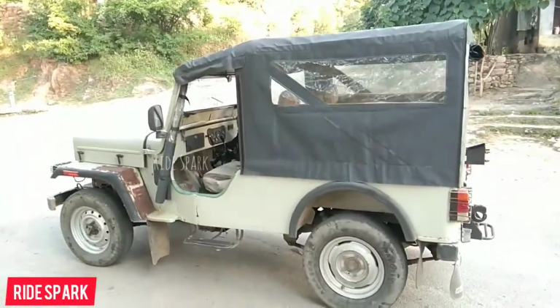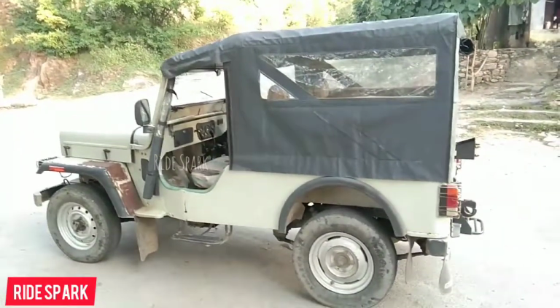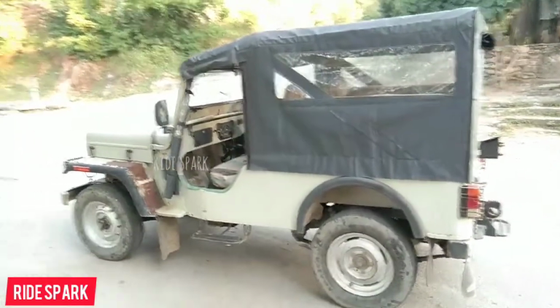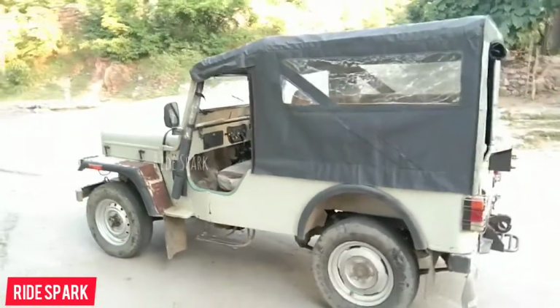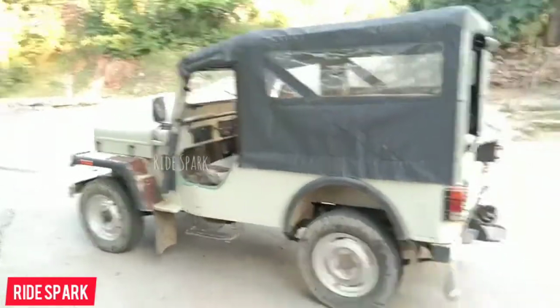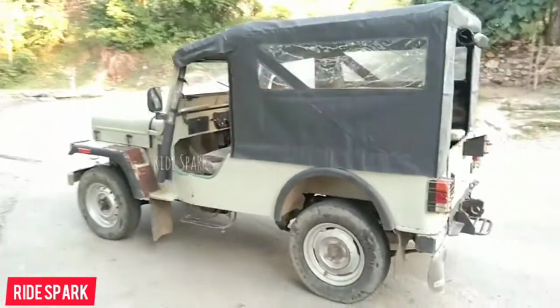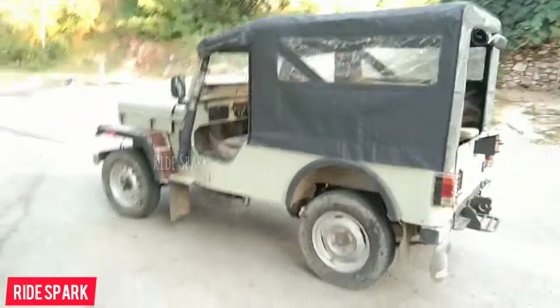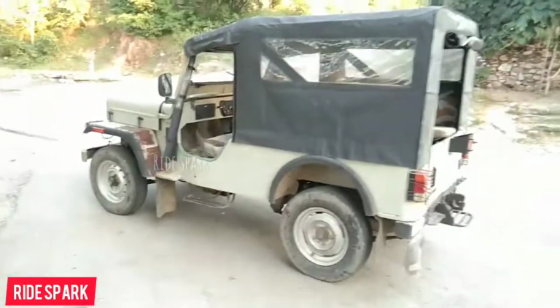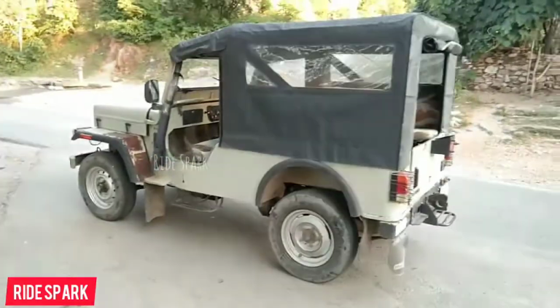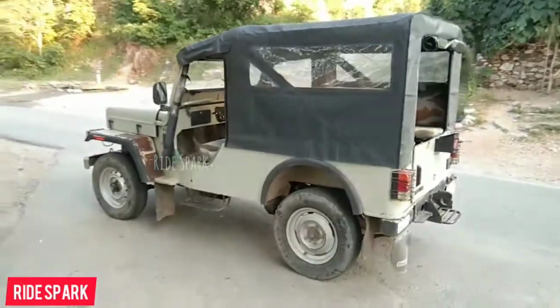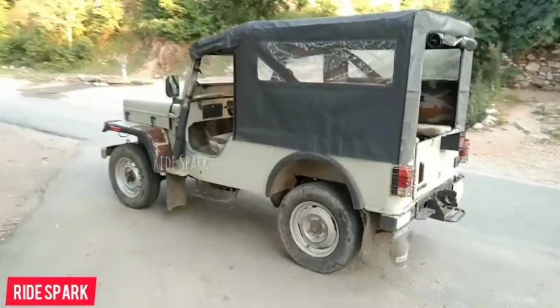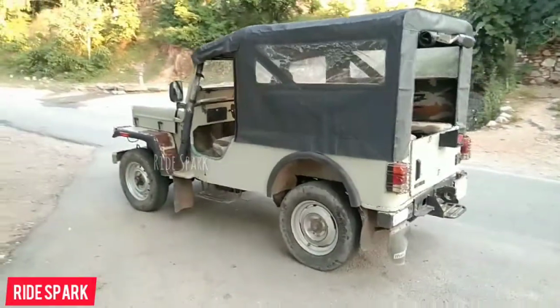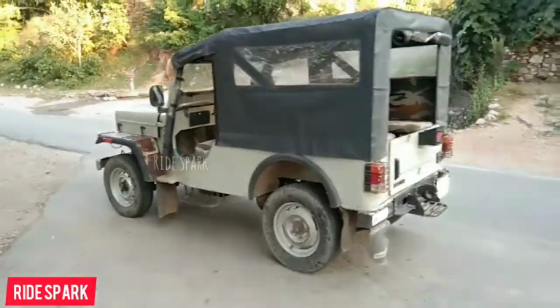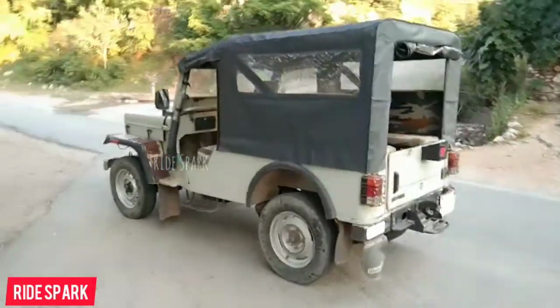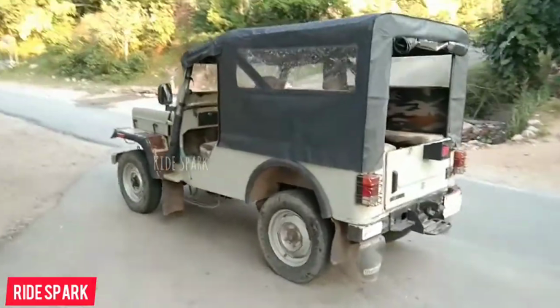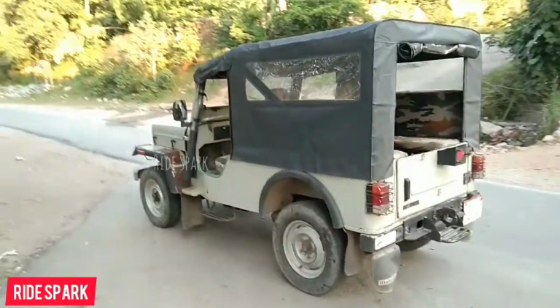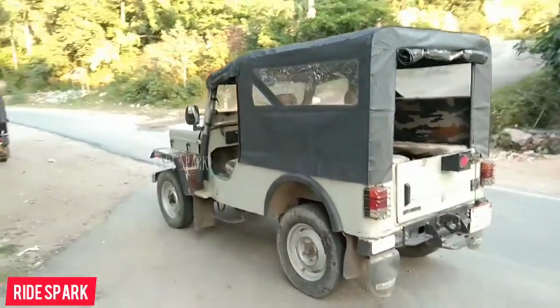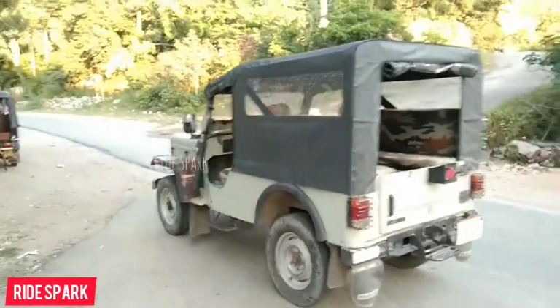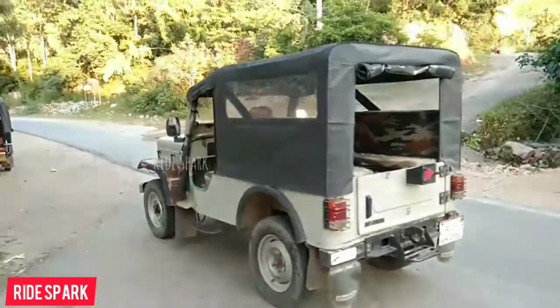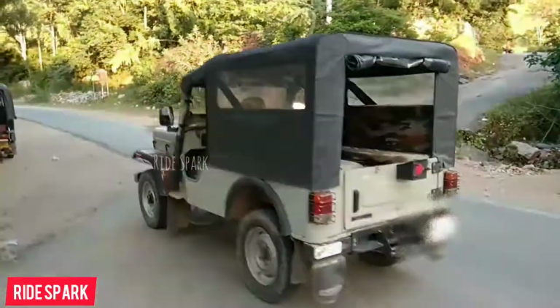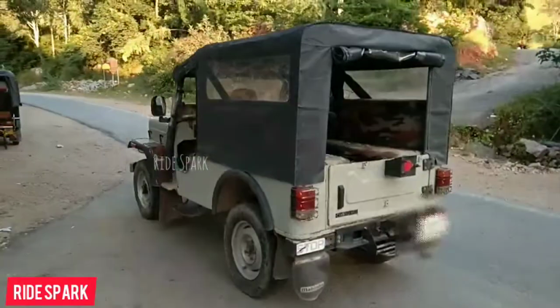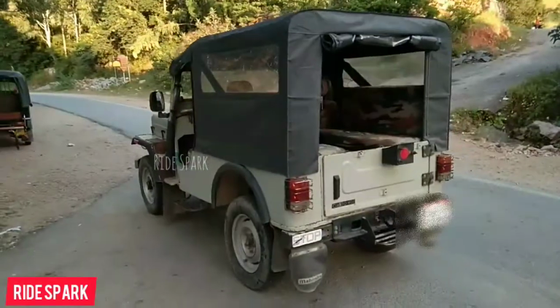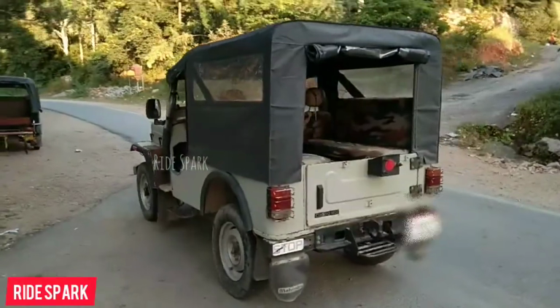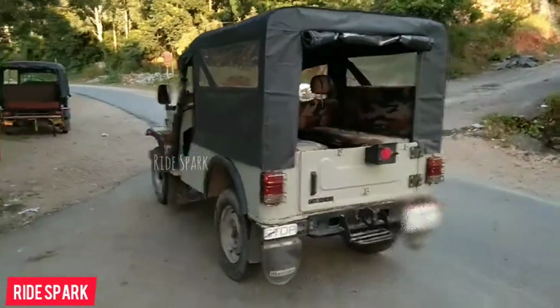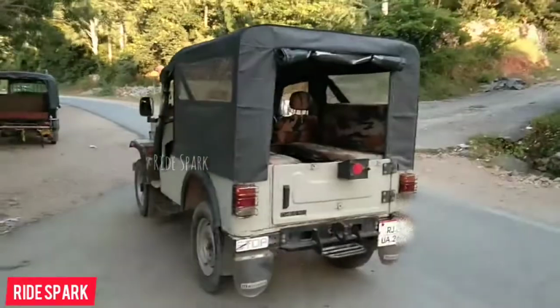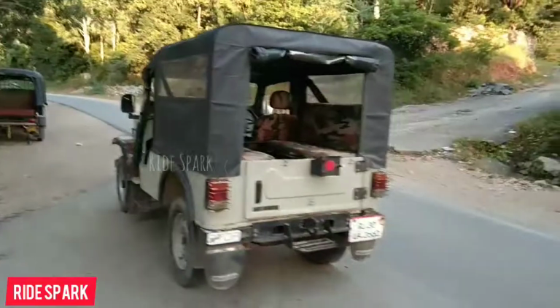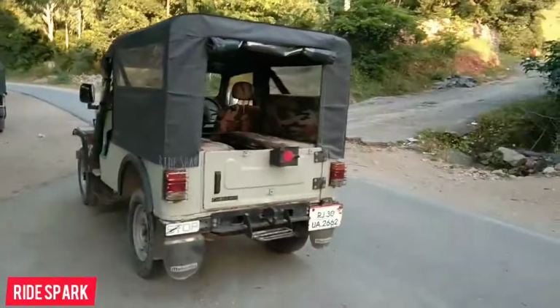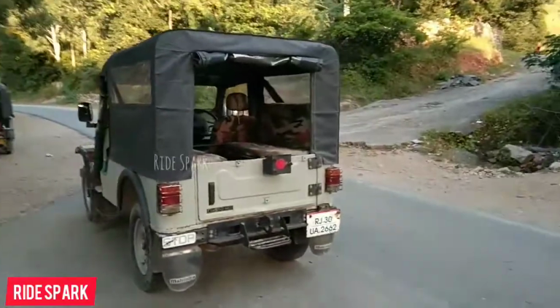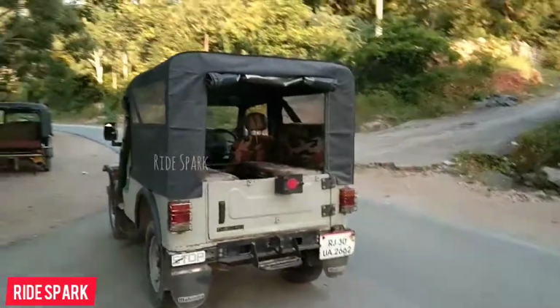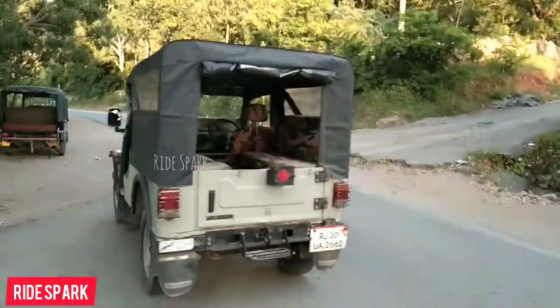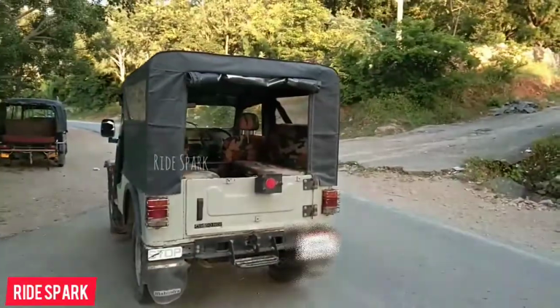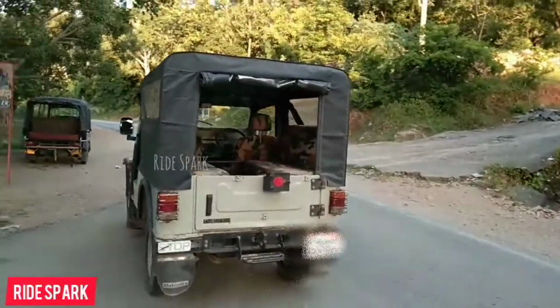At the front, you can see disc brakes and rear drum brakes. Both front and rear feature rigid leaf spring suspension.